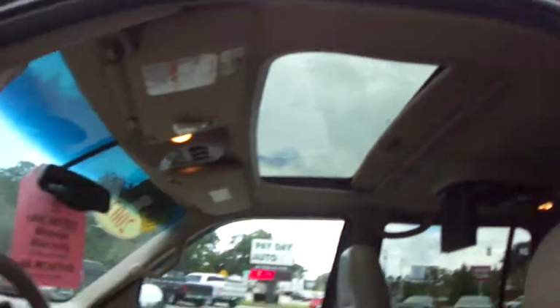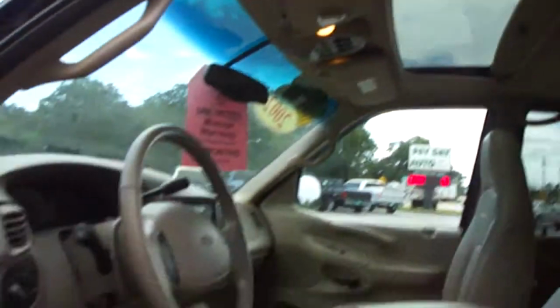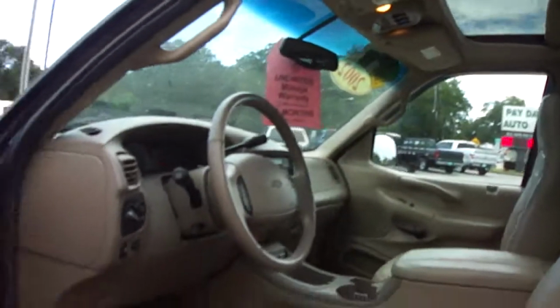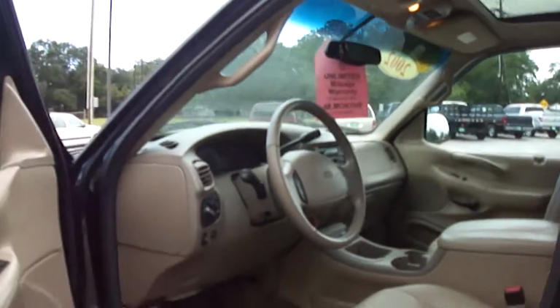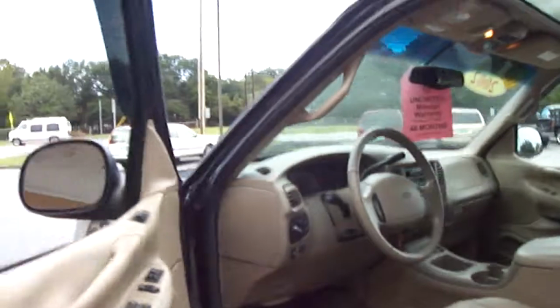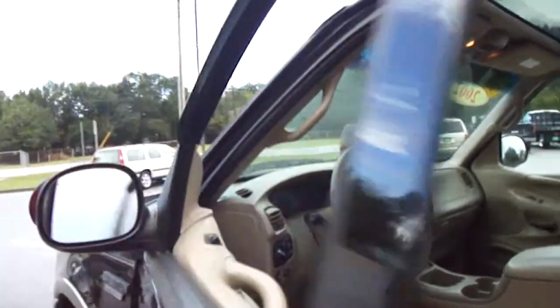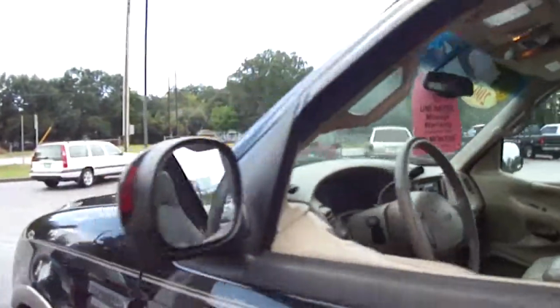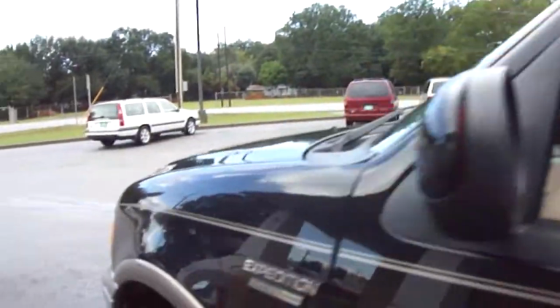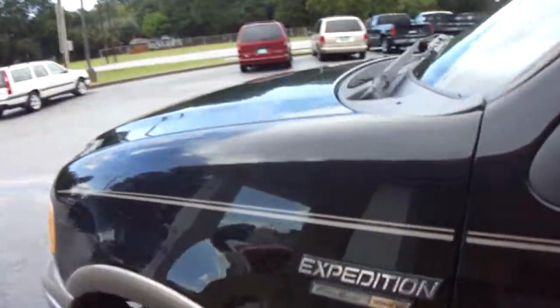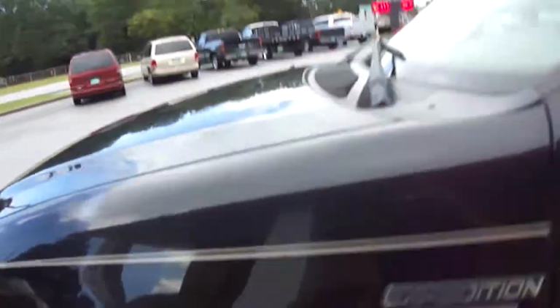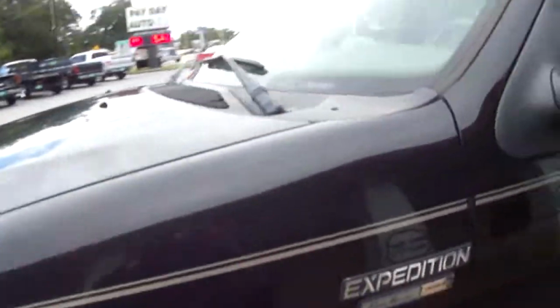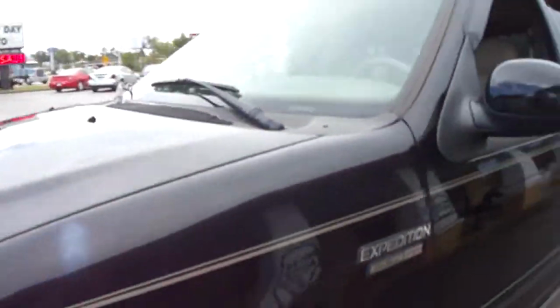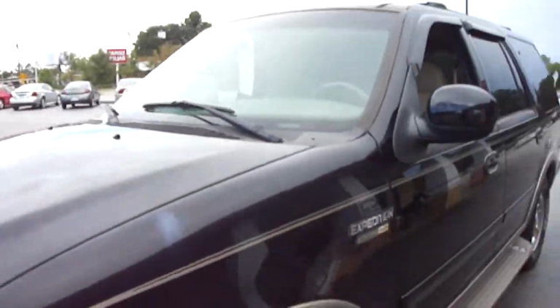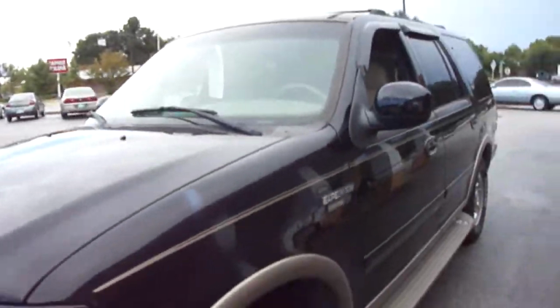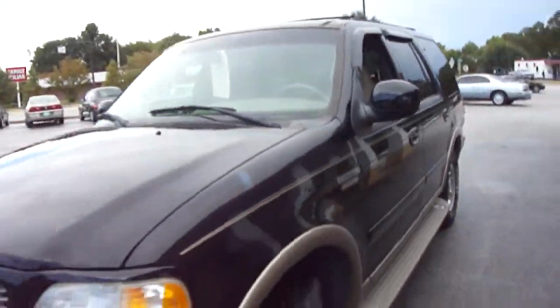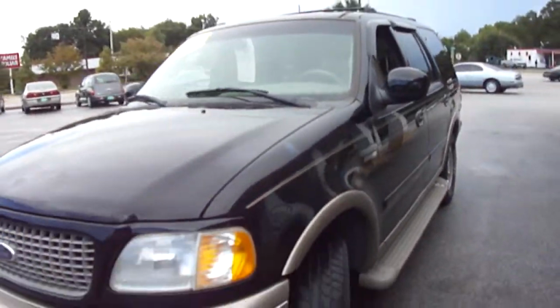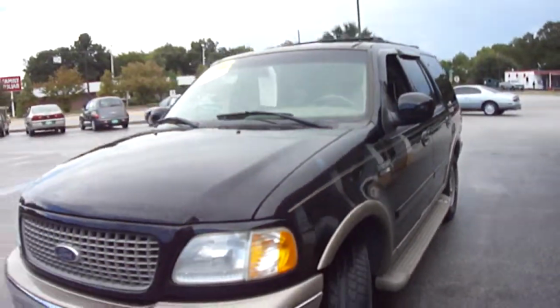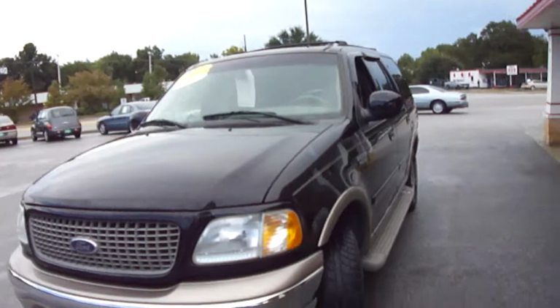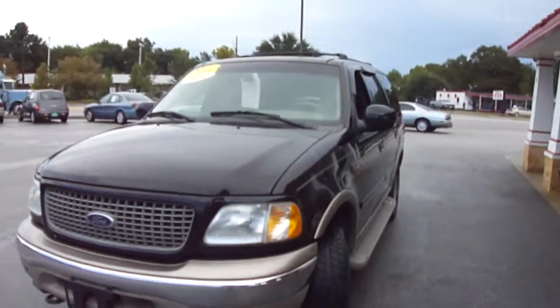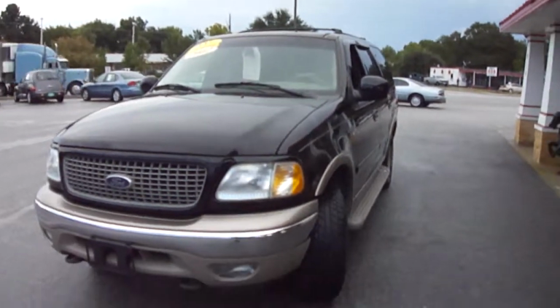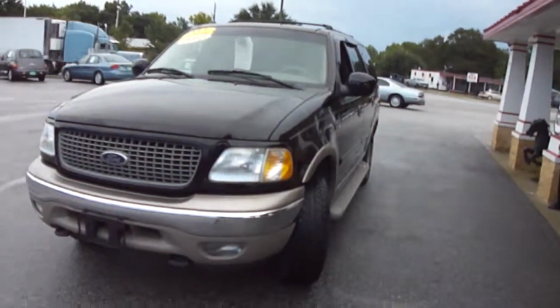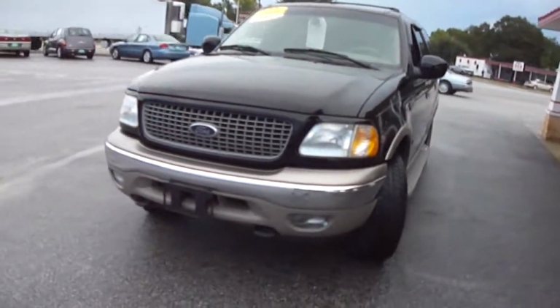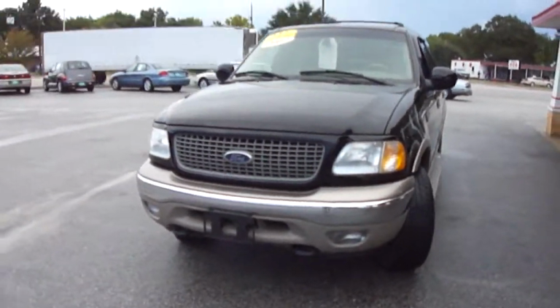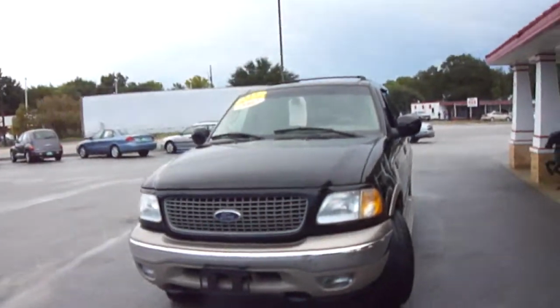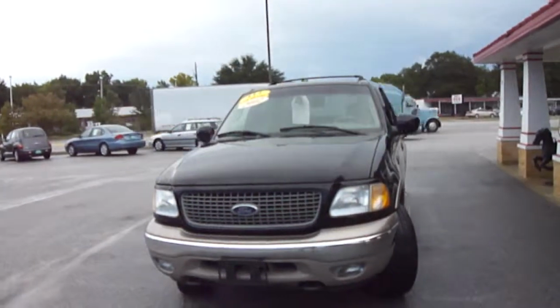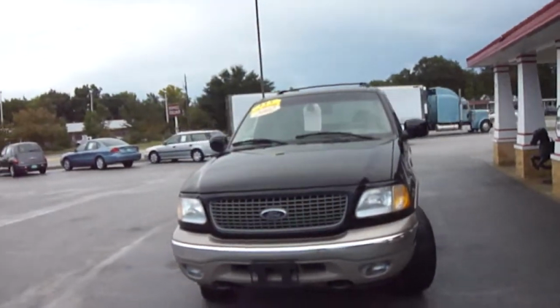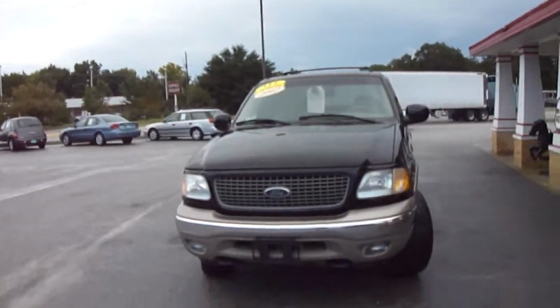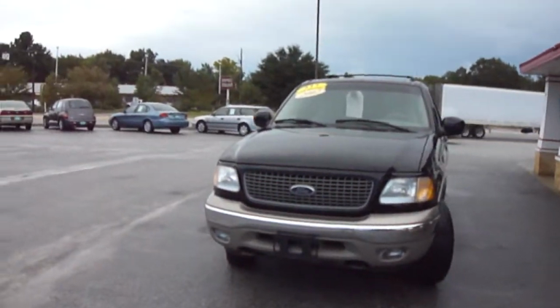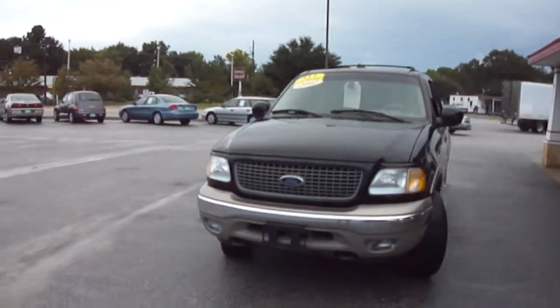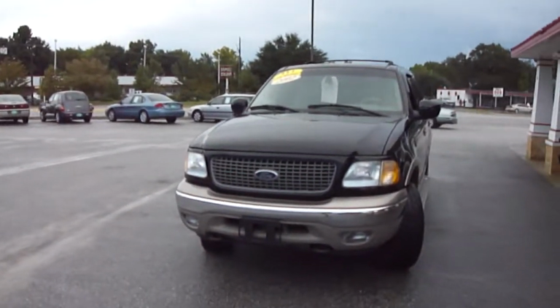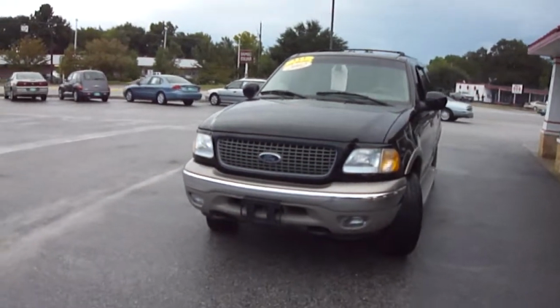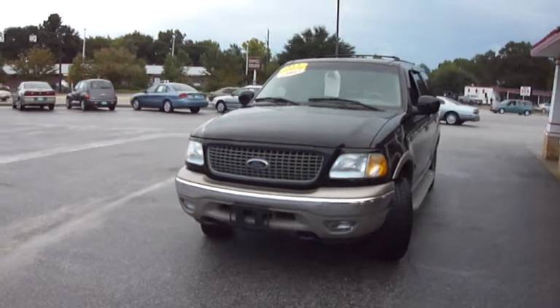I'm sure you can get a great payment on this vehicle. Also notice that it has a moonroof as well — a lot of very nice features on this 2002 Ford Expedition Eddie Bauer model. If you have an interest in this vehicle,